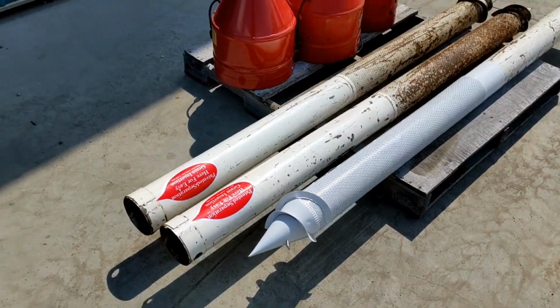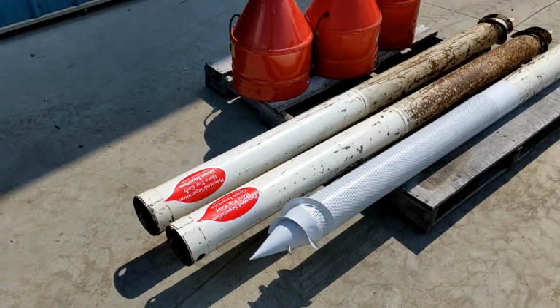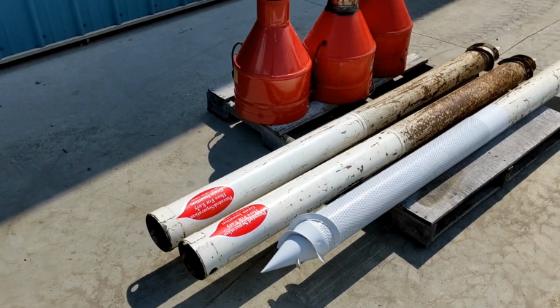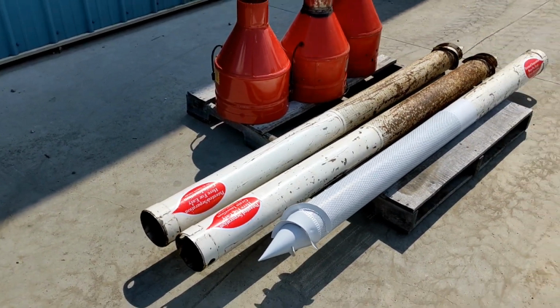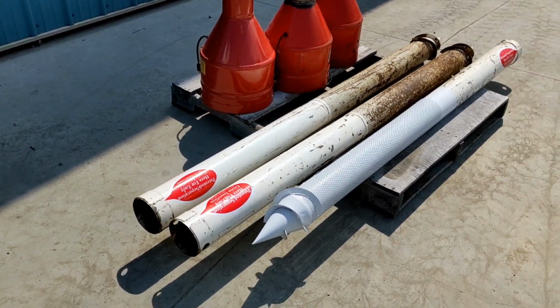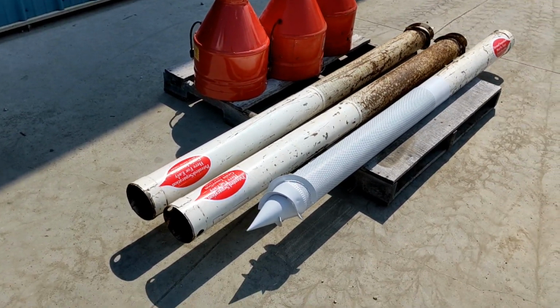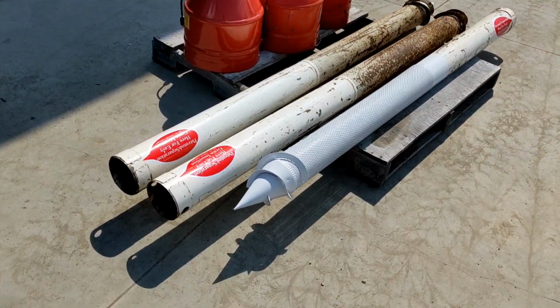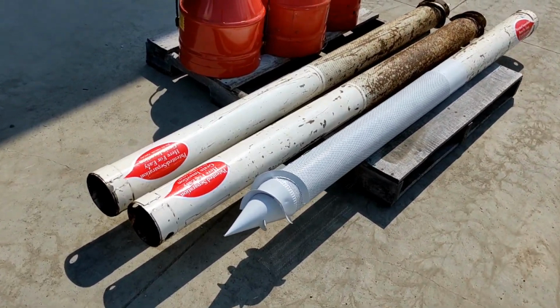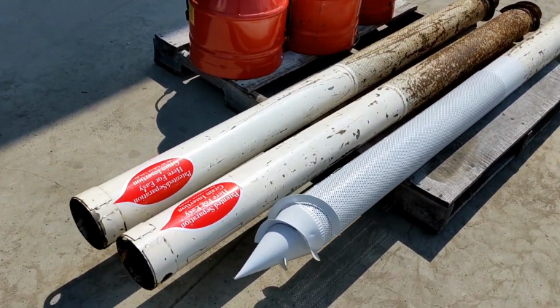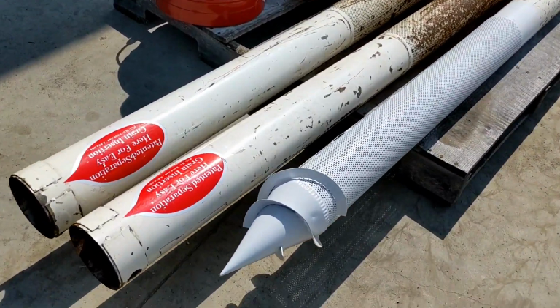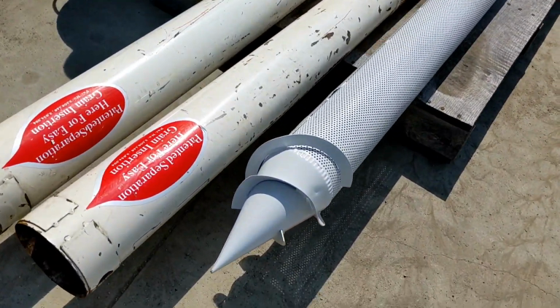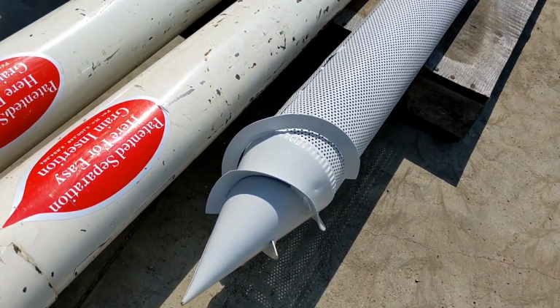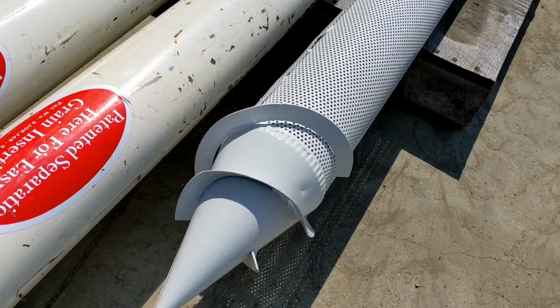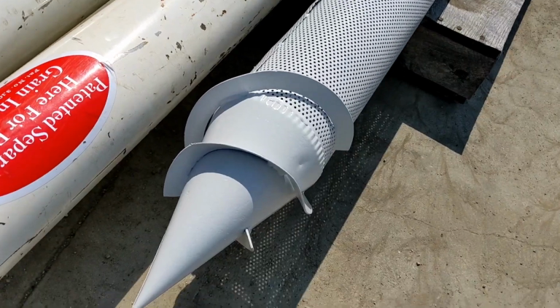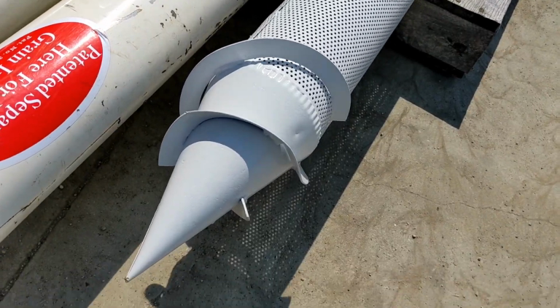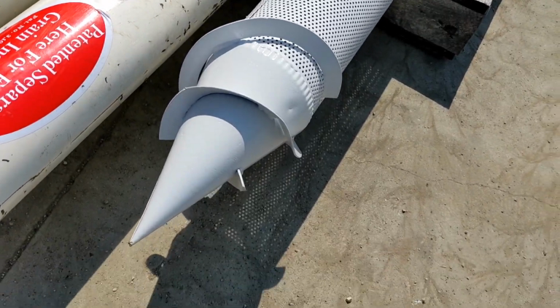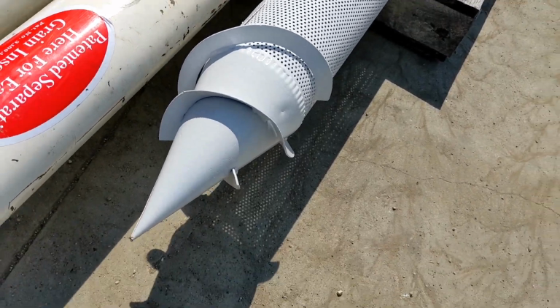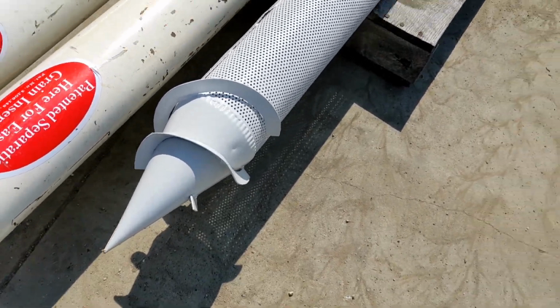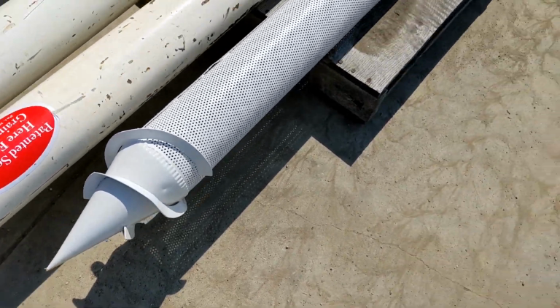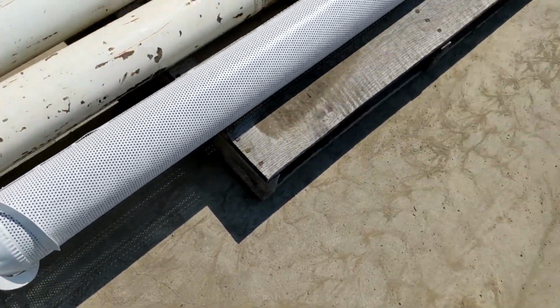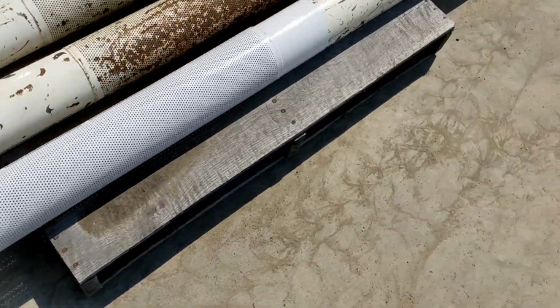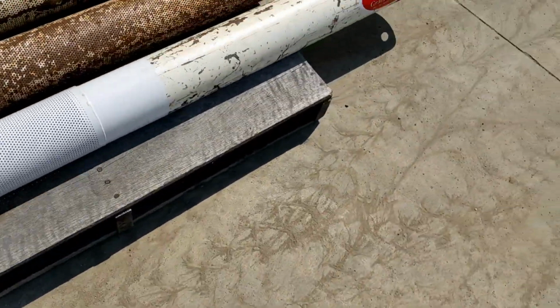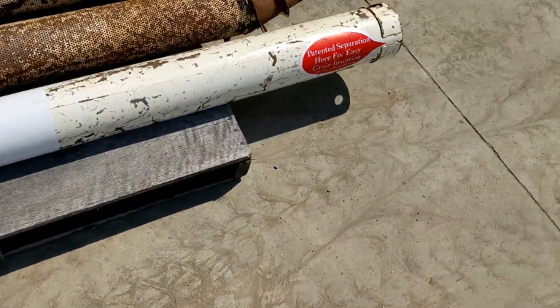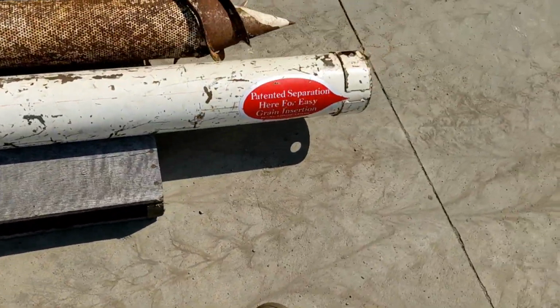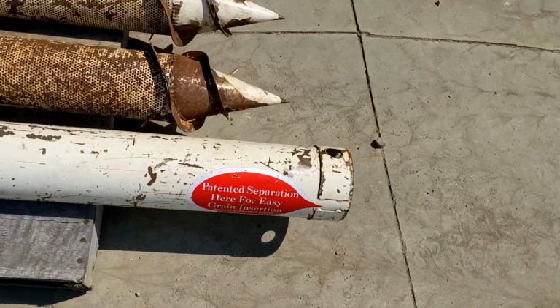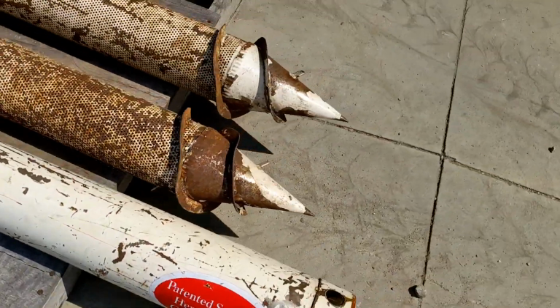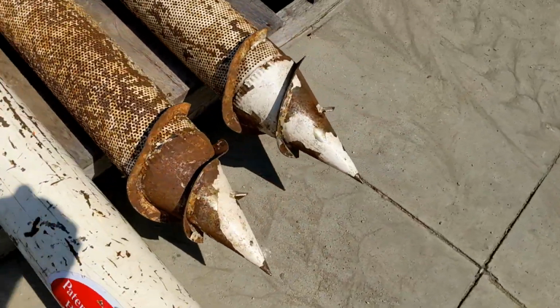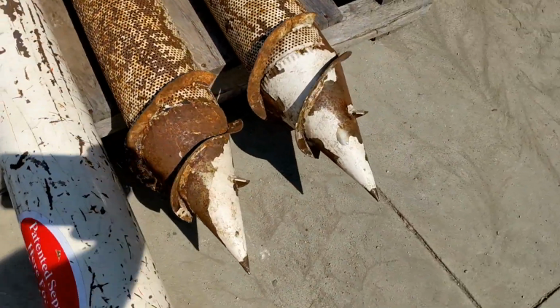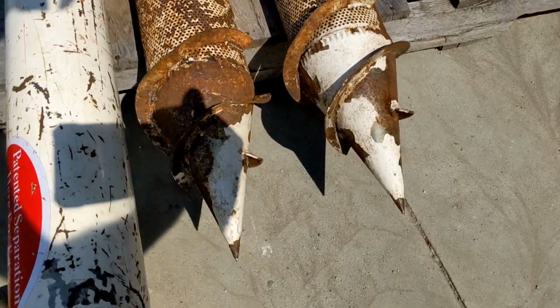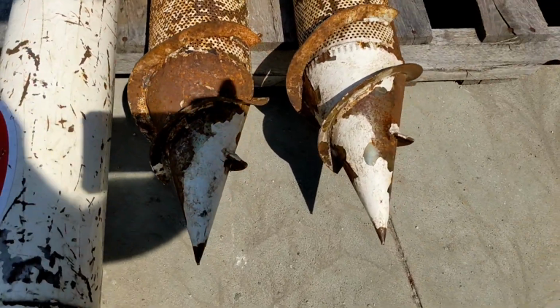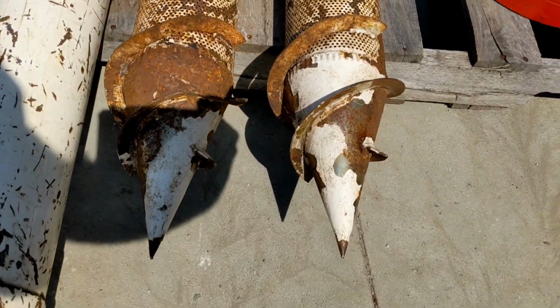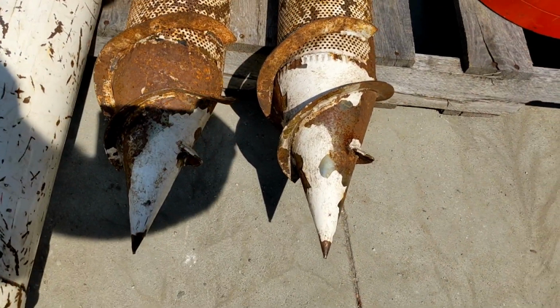The cones on these units are in good shape. You can see the tip on this one here, and you can see the tips on these two here as well.